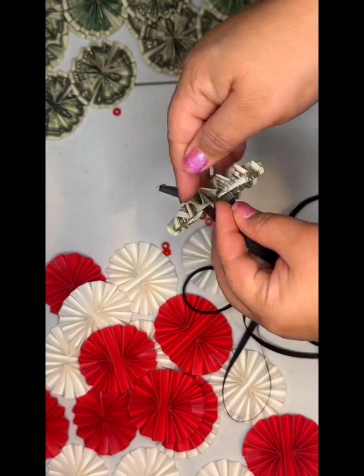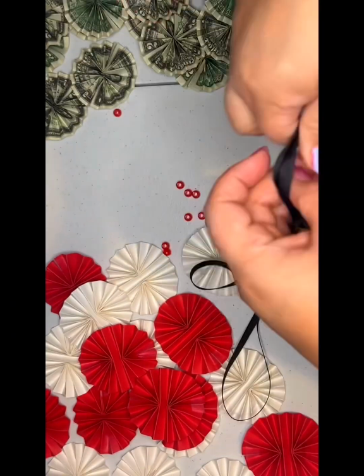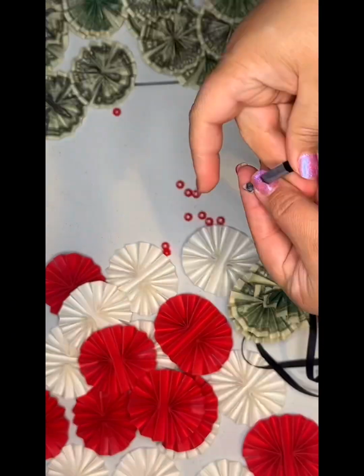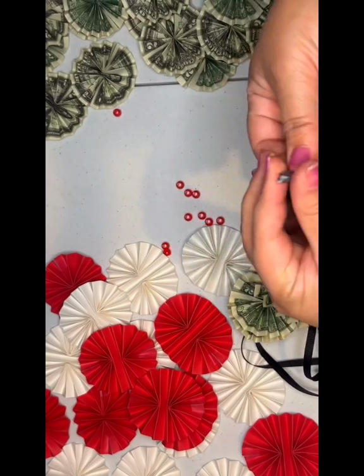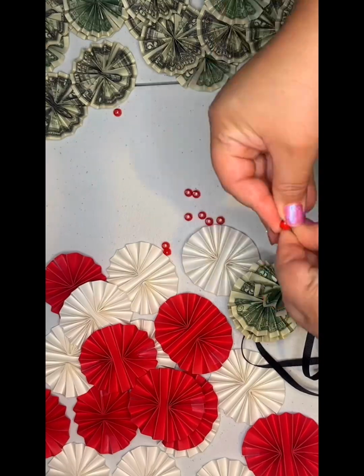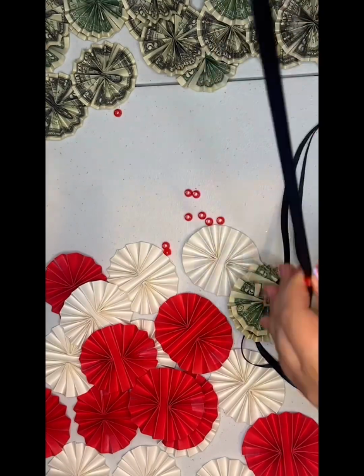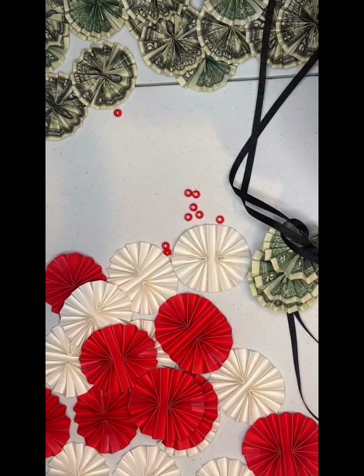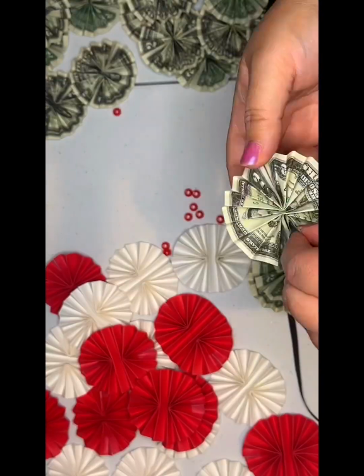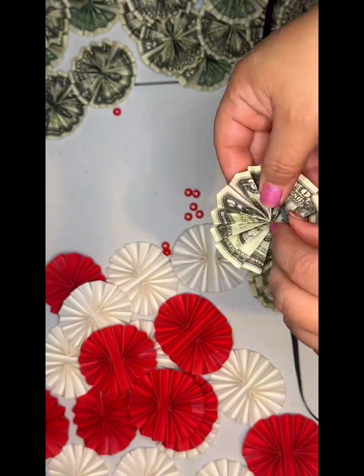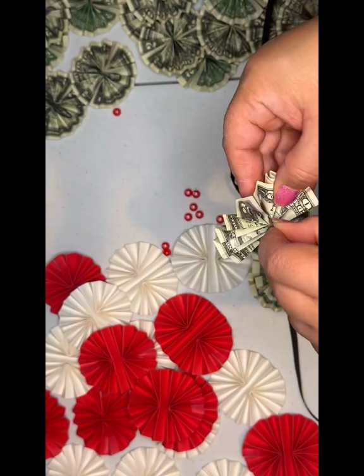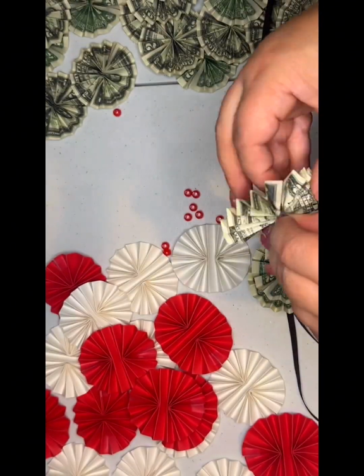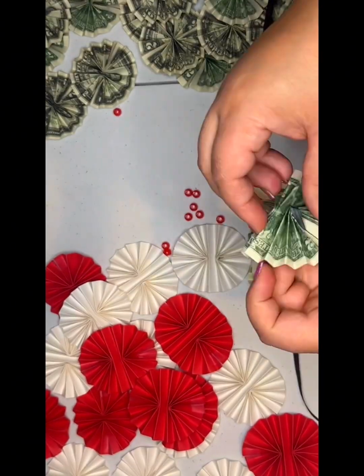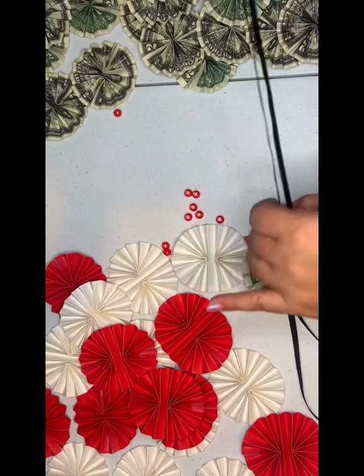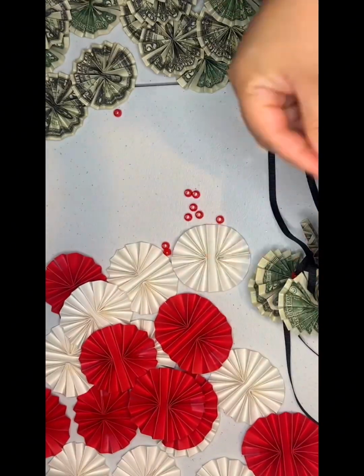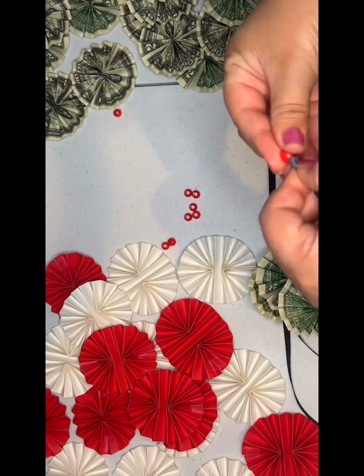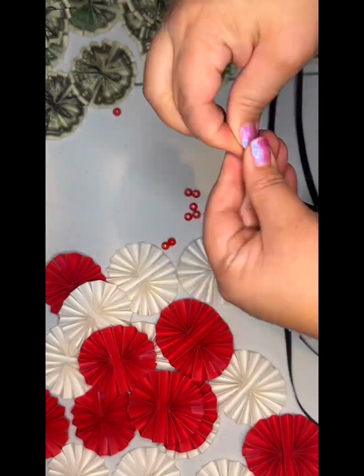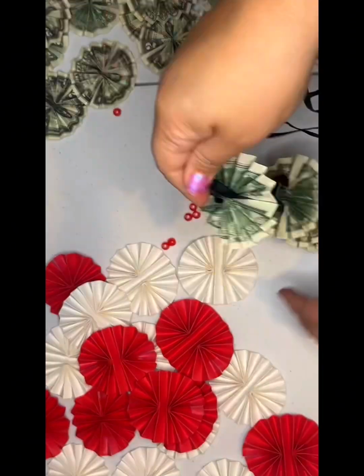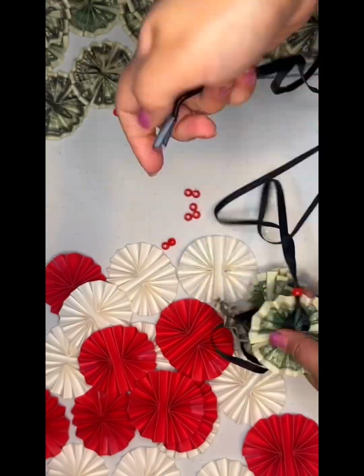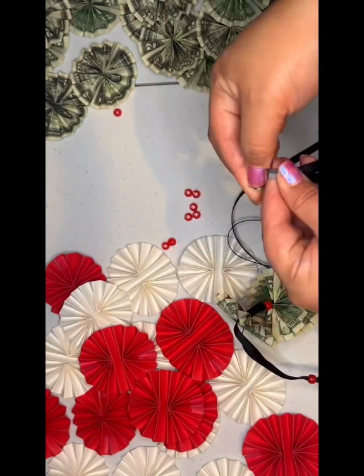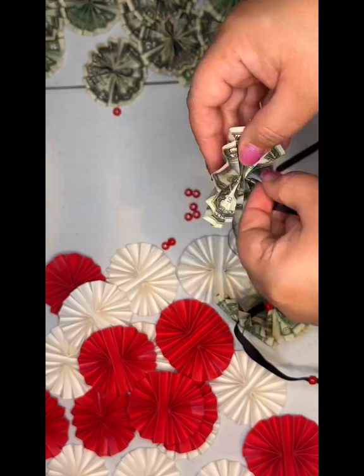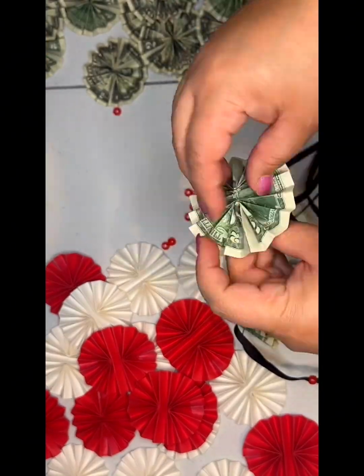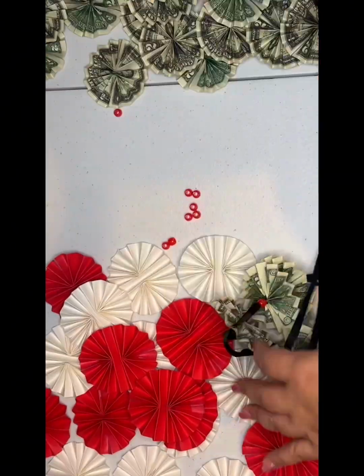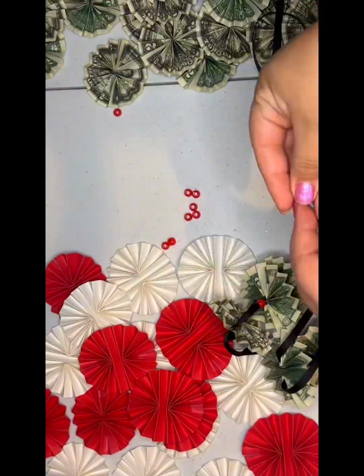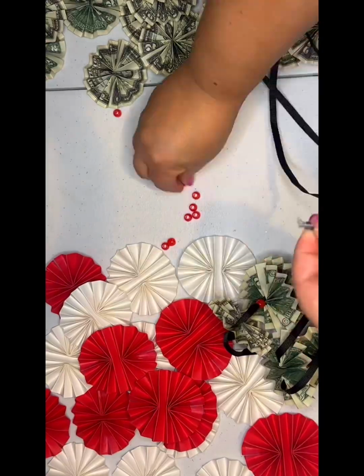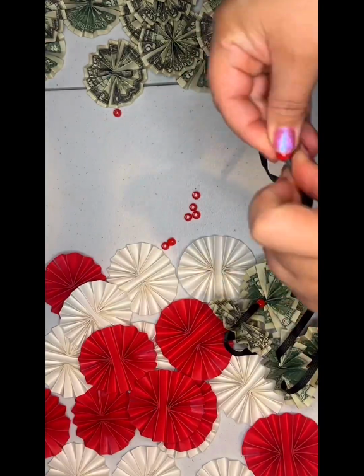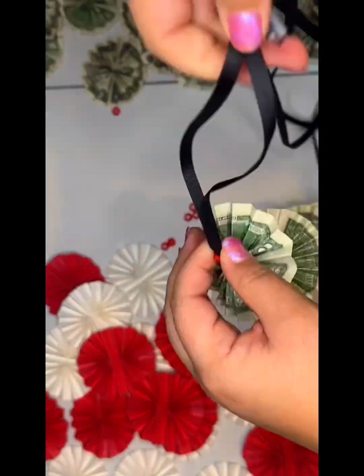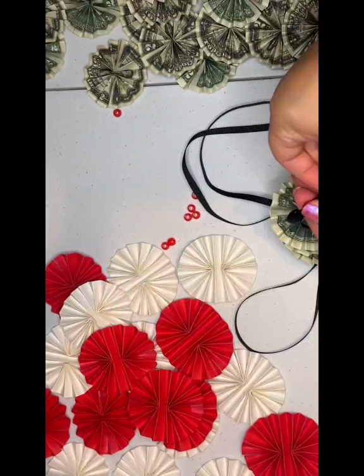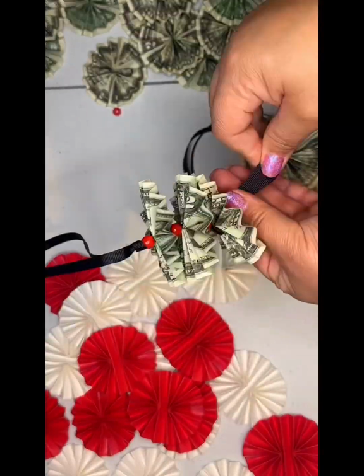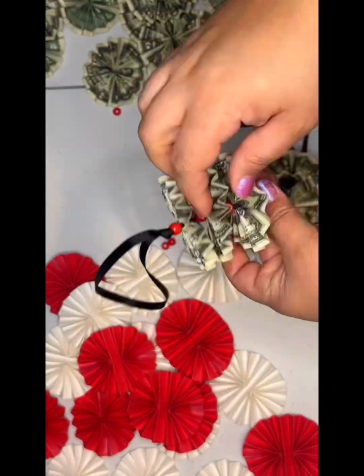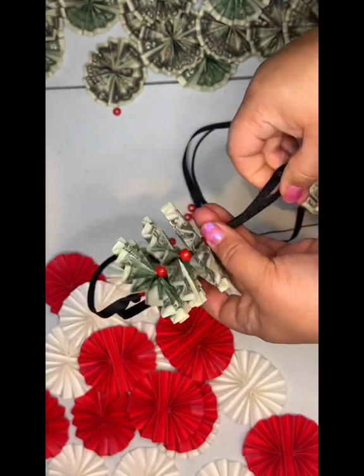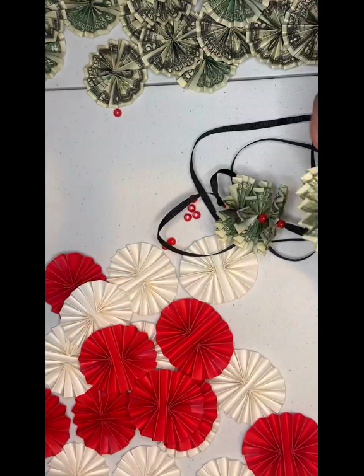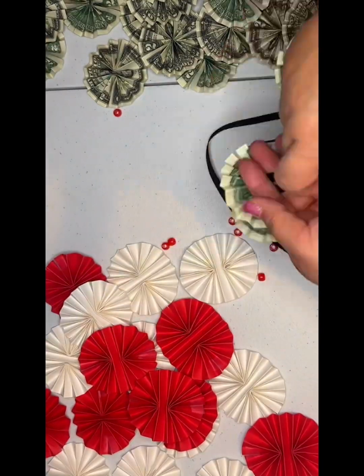Also, when stringing them on, keep them facing the same way. It doesn't matter which side you start with, but then just keep it that way as you string them on.